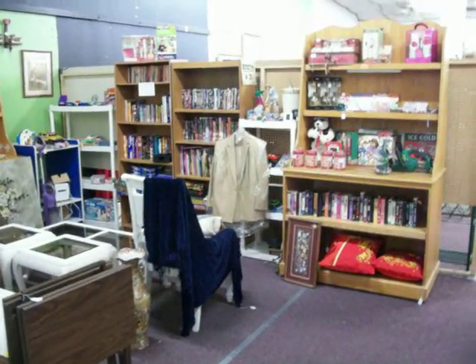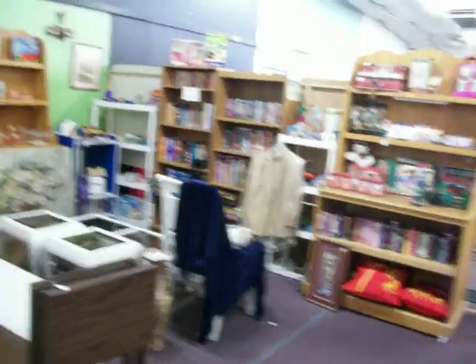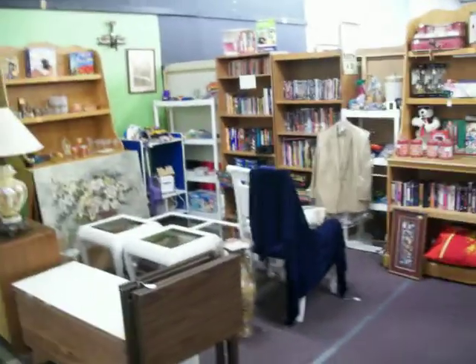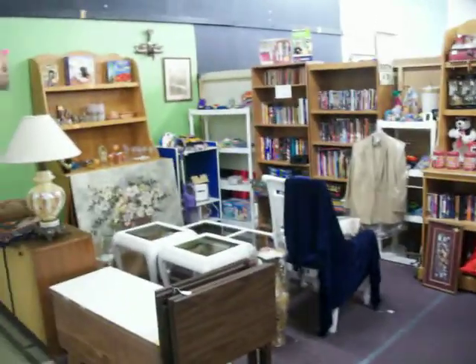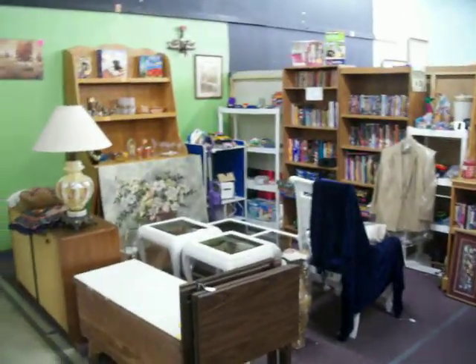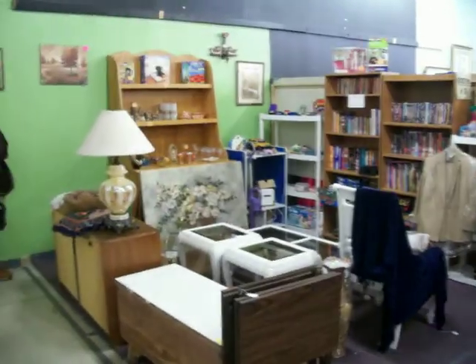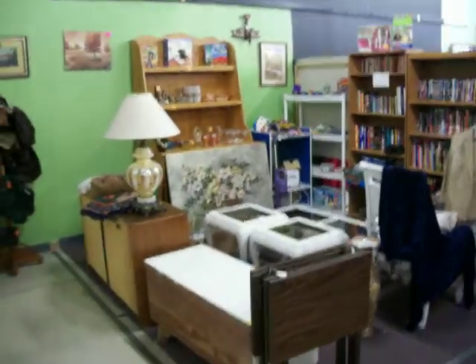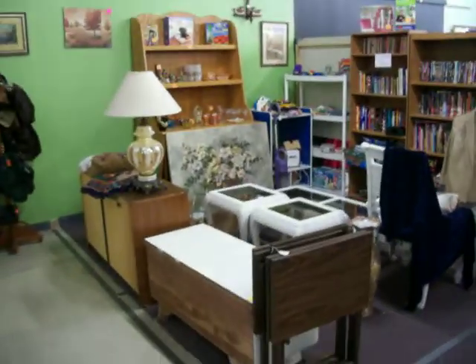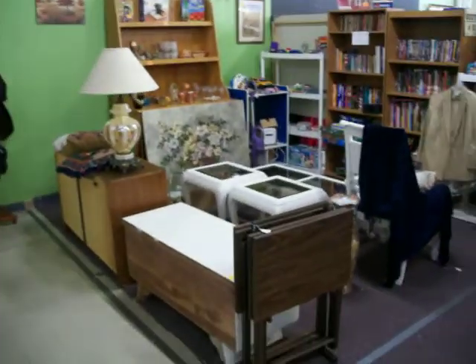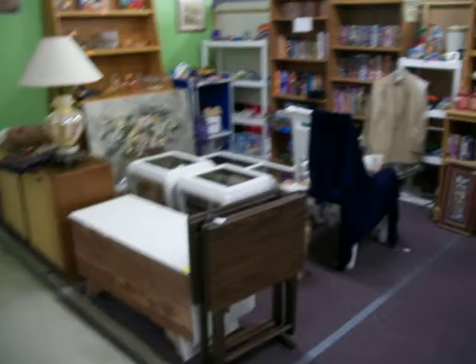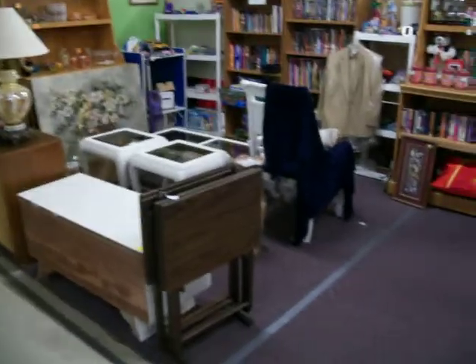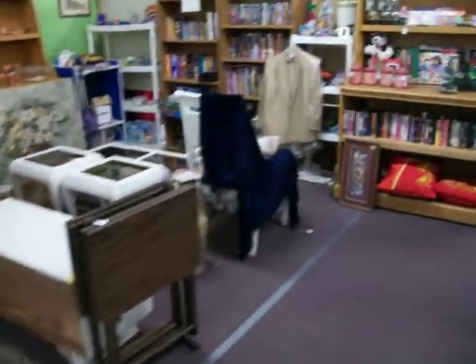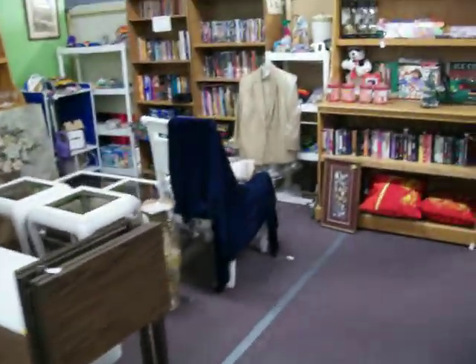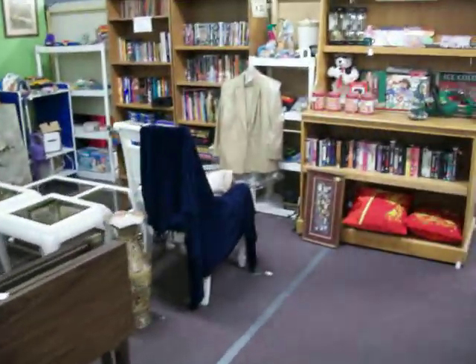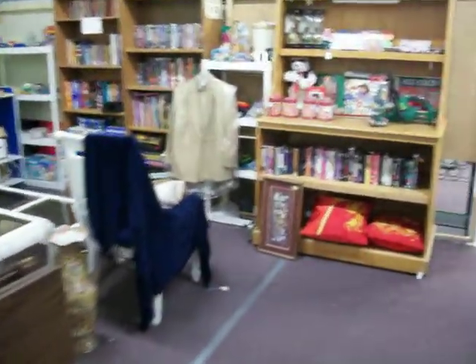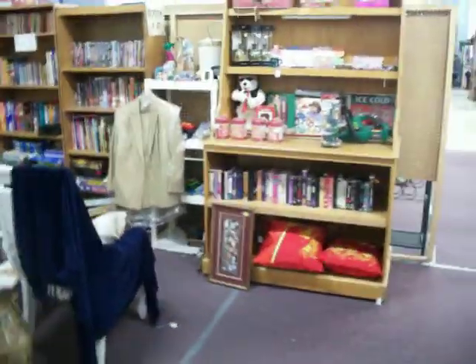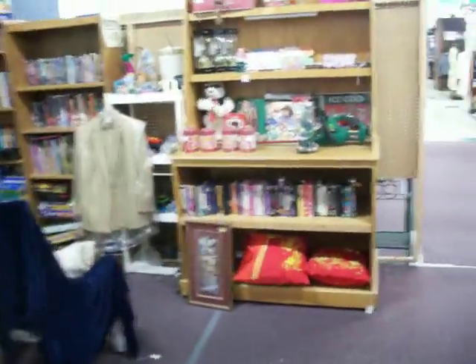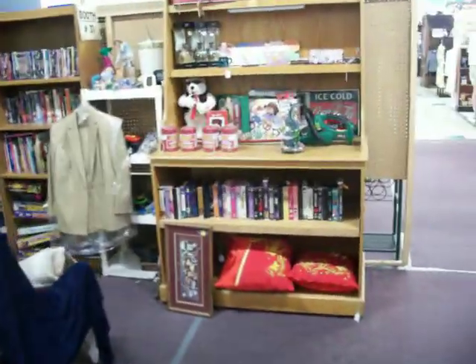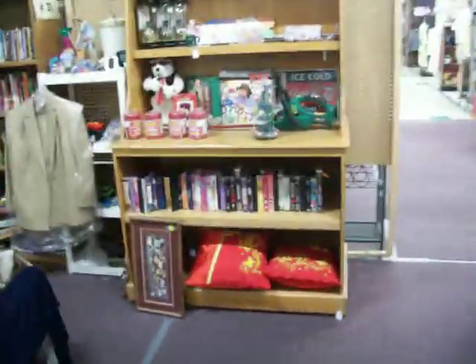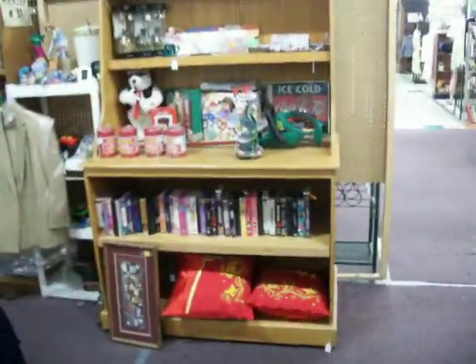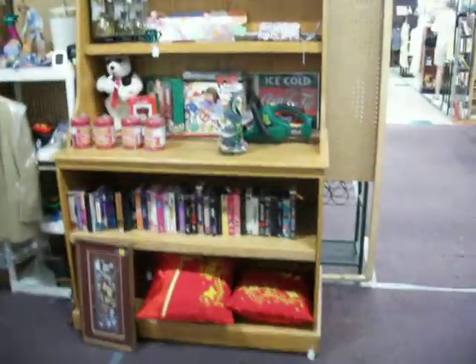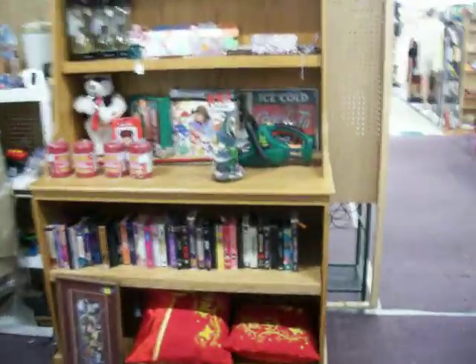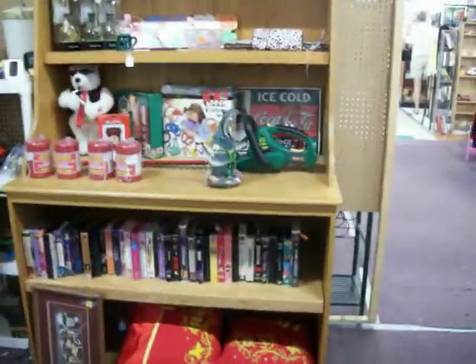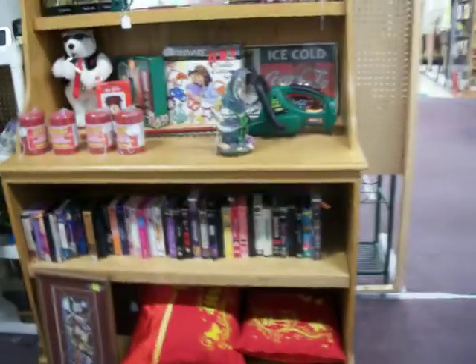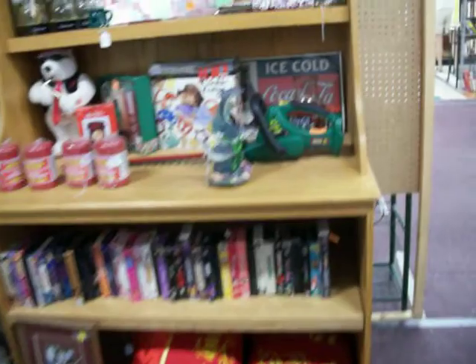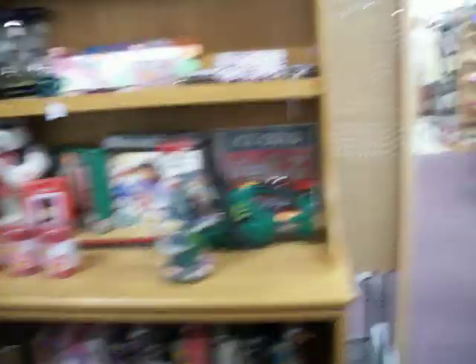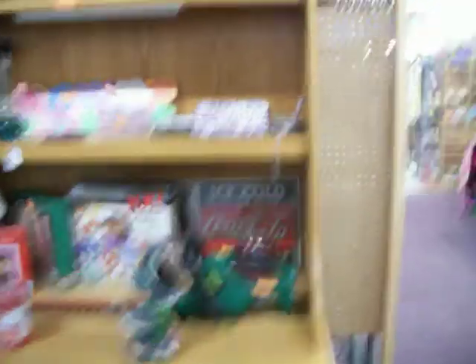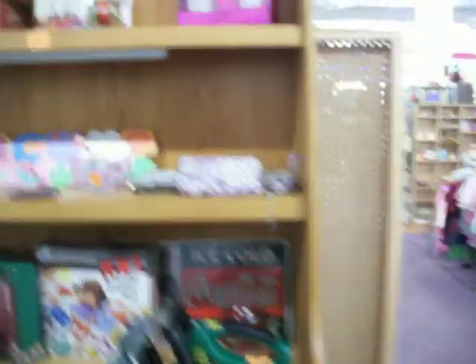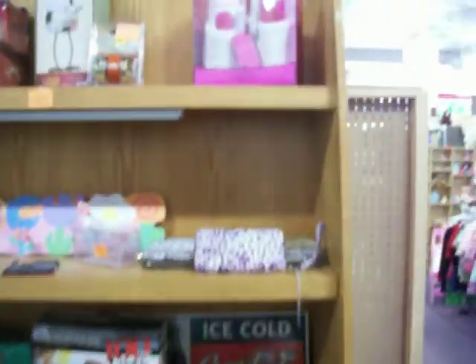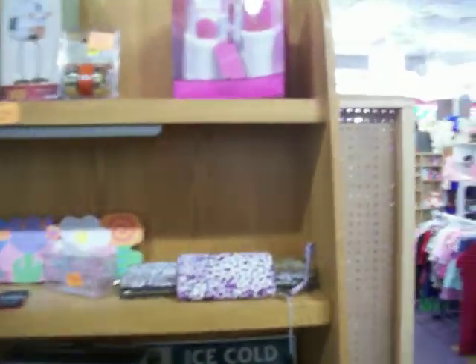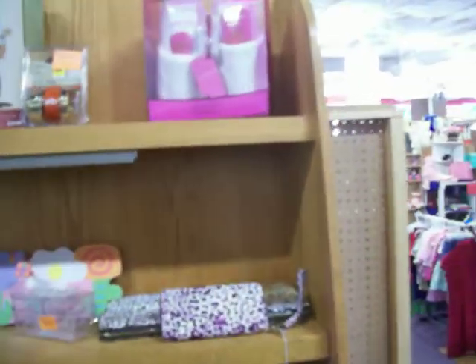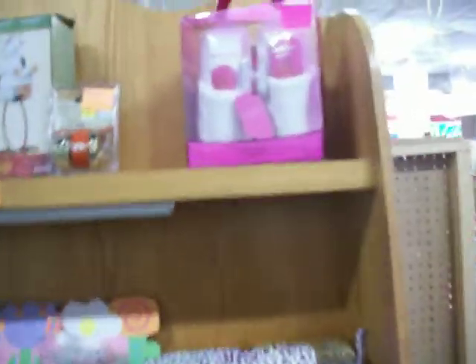Hello, everybody. Today is Wednesday, September 26, 2012. We're here again at booth 31 at Cedar Chest in North Lee Market. We're going to take a quick tour through the booth and see what we've got this week.